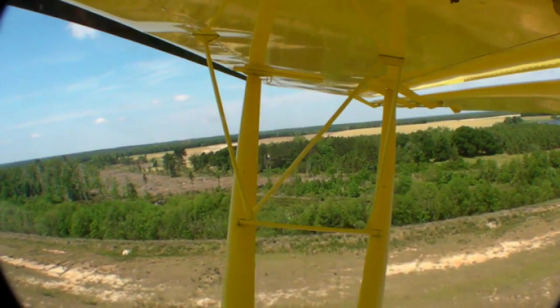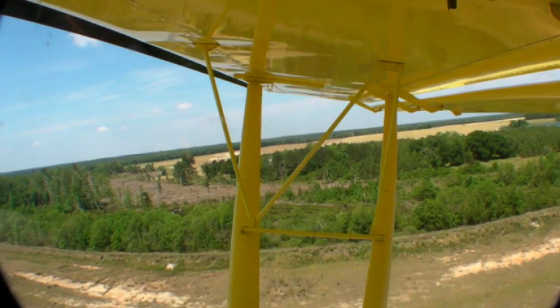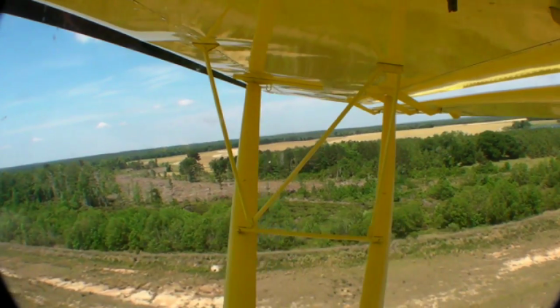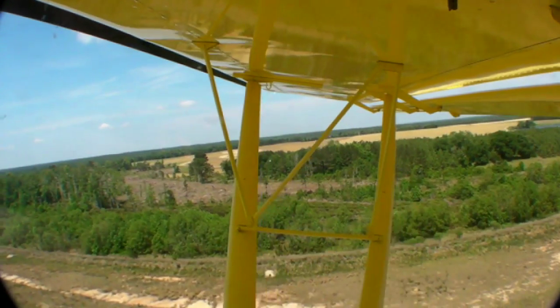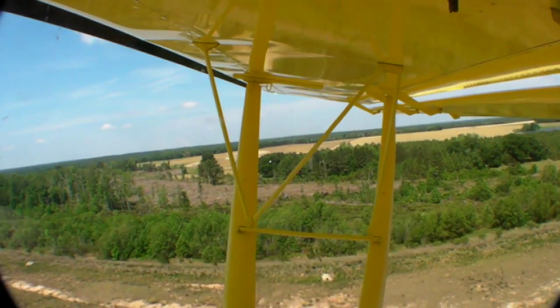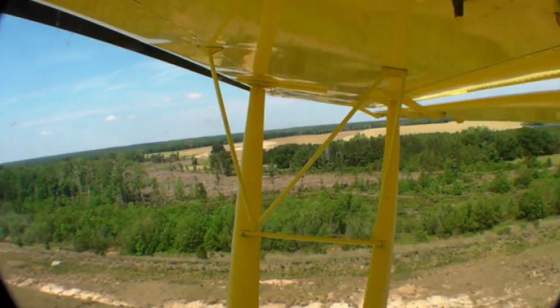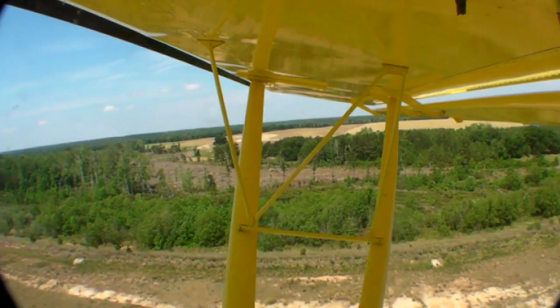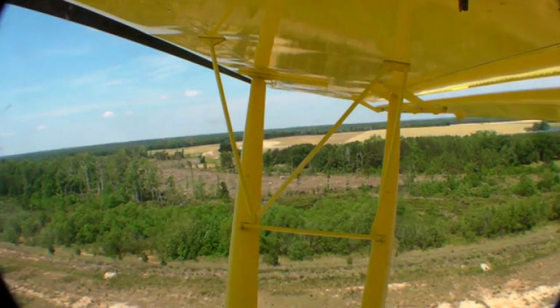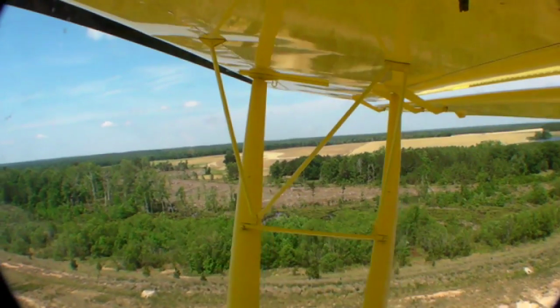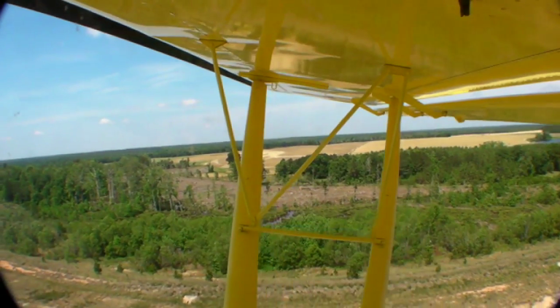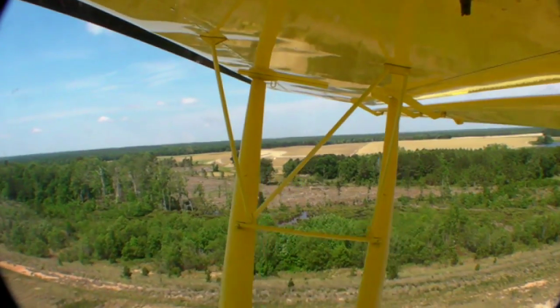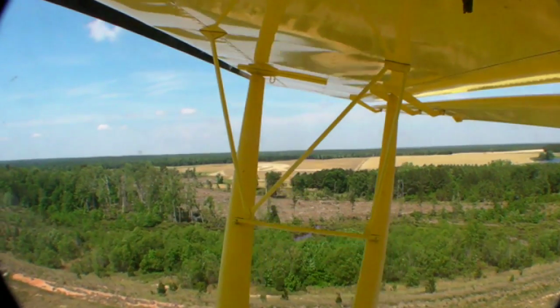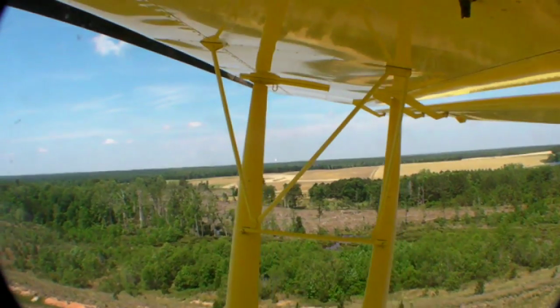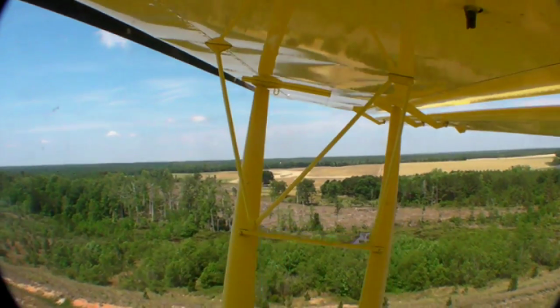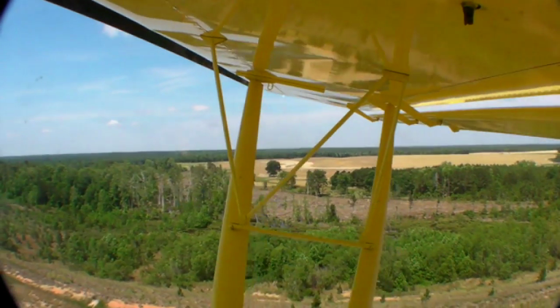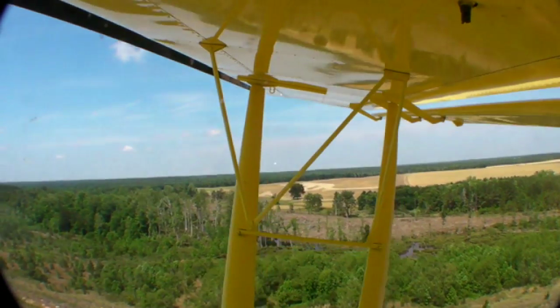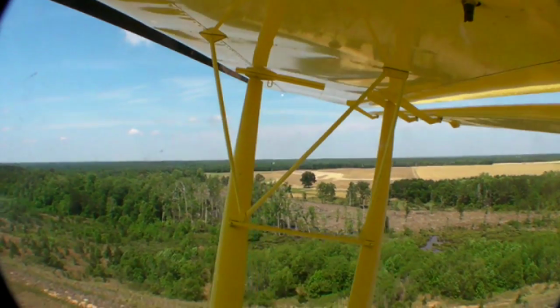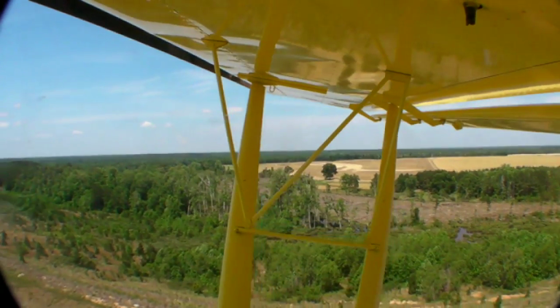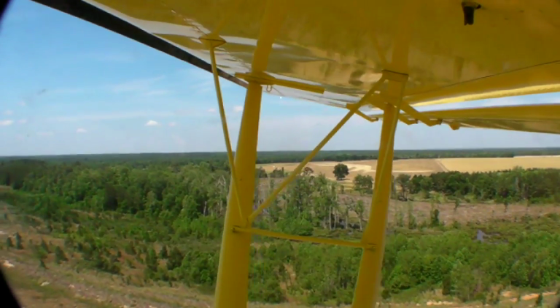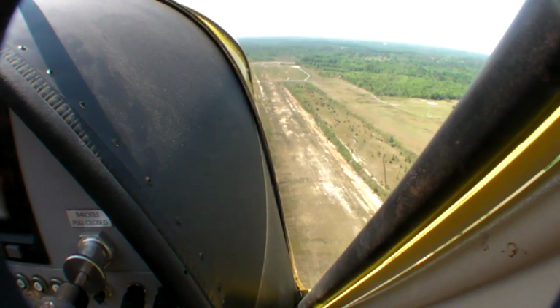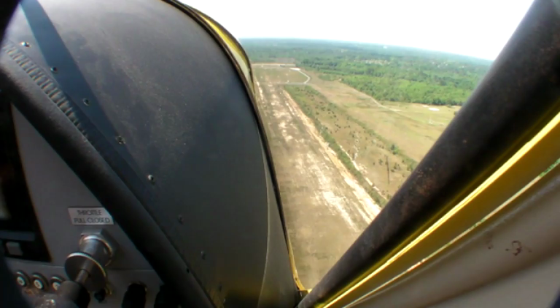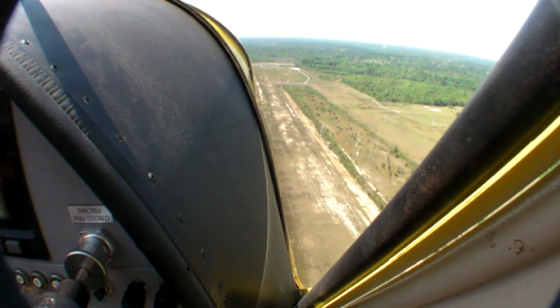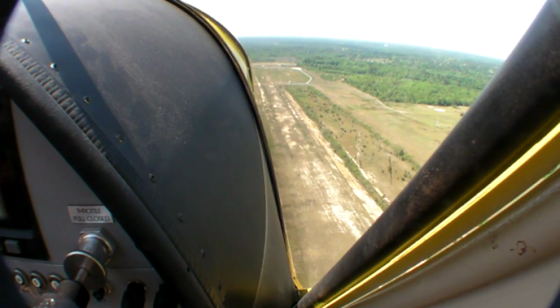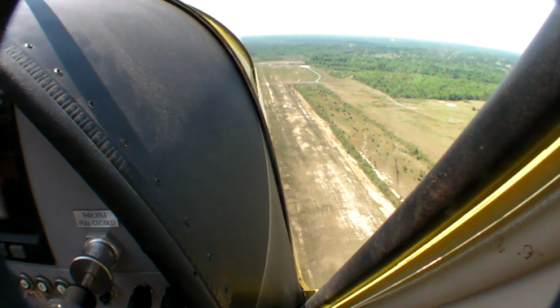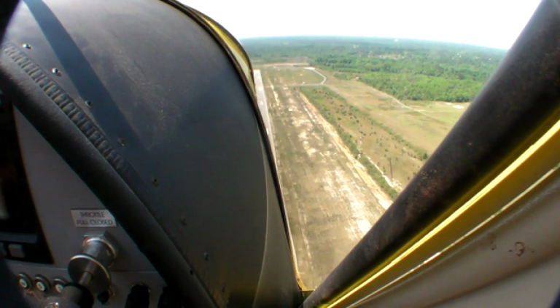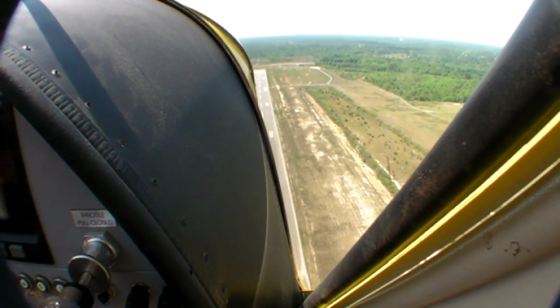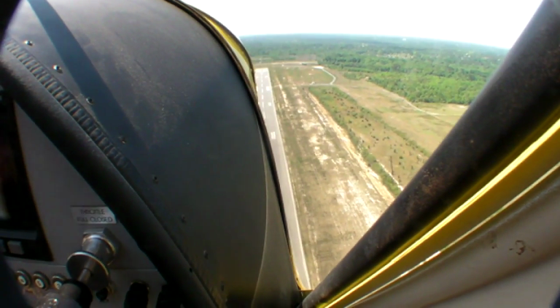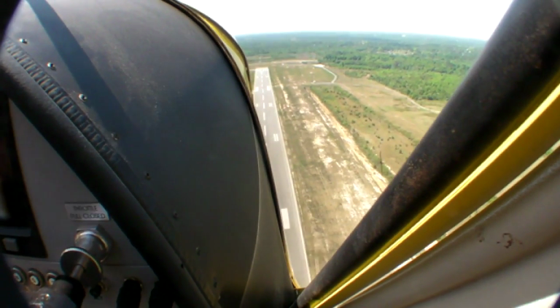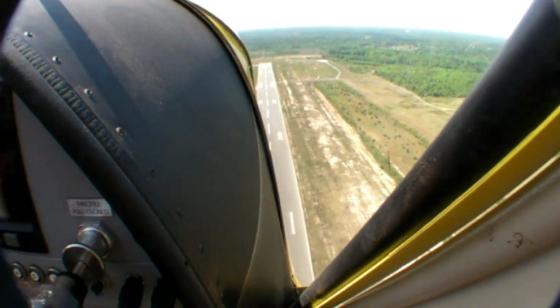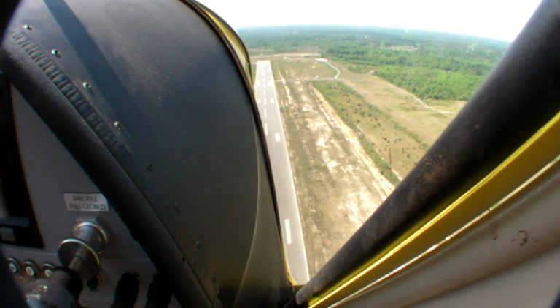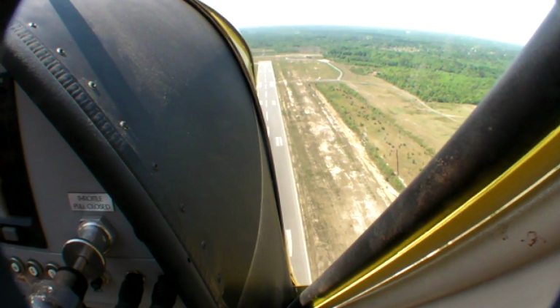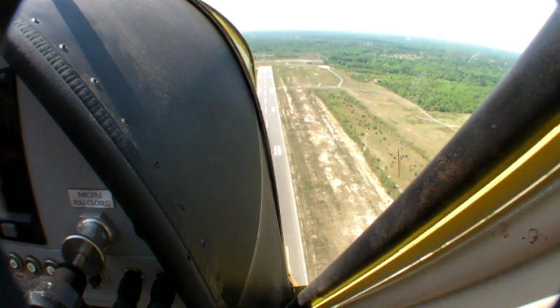That's plenty of power to allow the CH-750 to deliver on its STOL claim. As you can see from this clip, the airplane bolts off the runway and climbs well. We were close to a thousand feet before the end of the runway at Eastman.